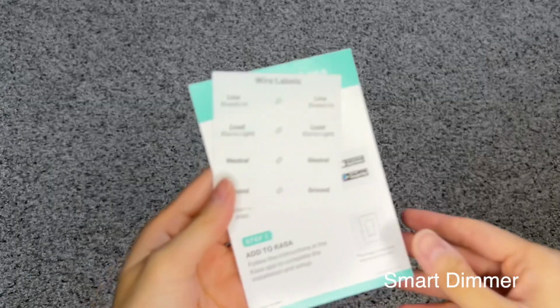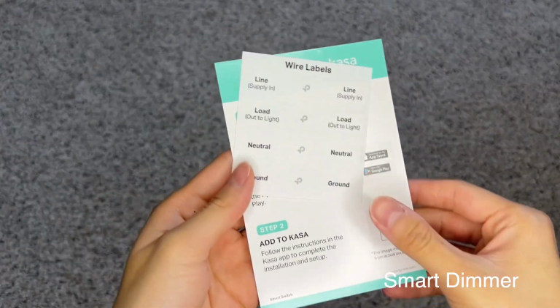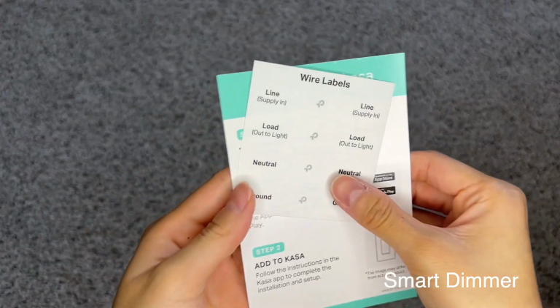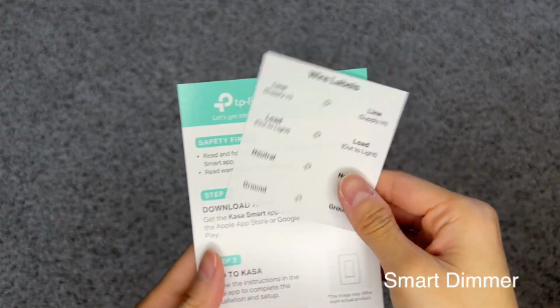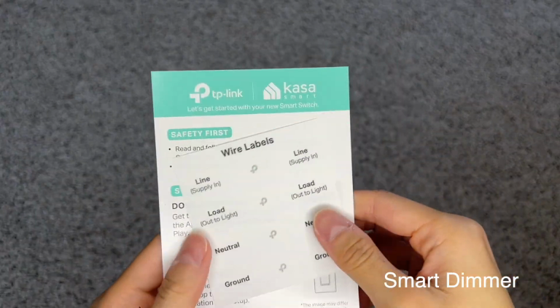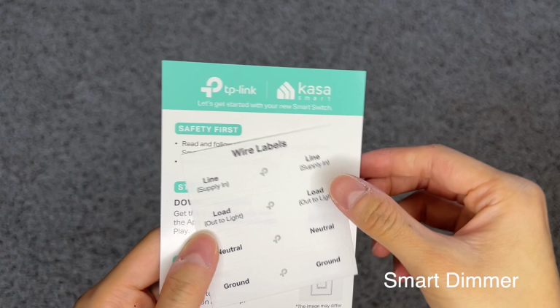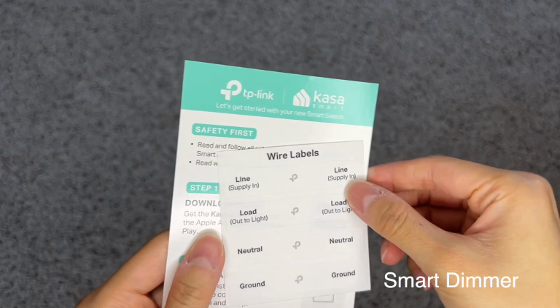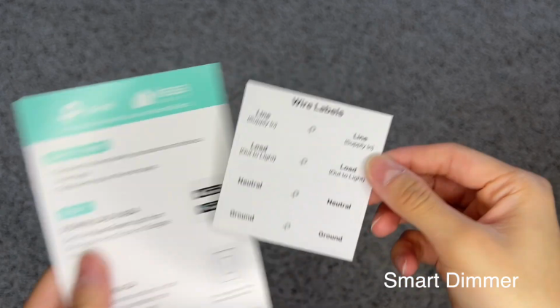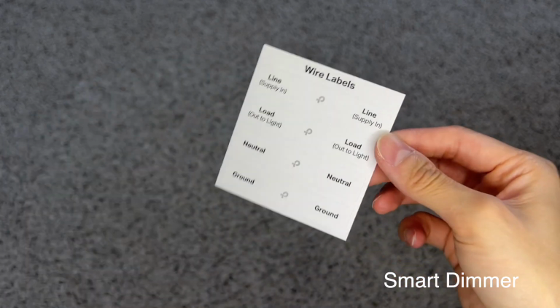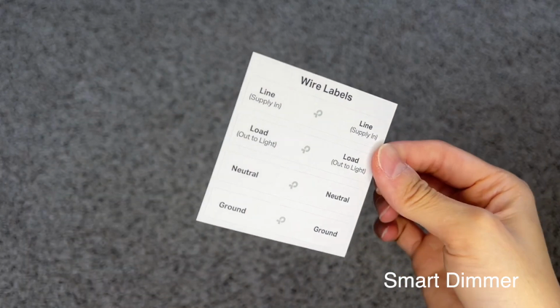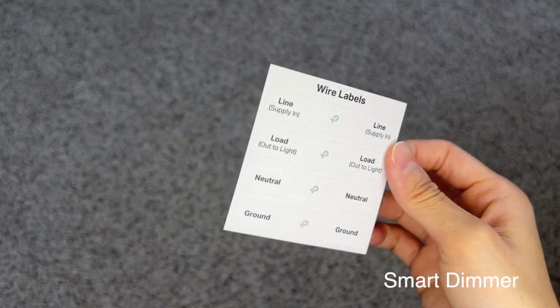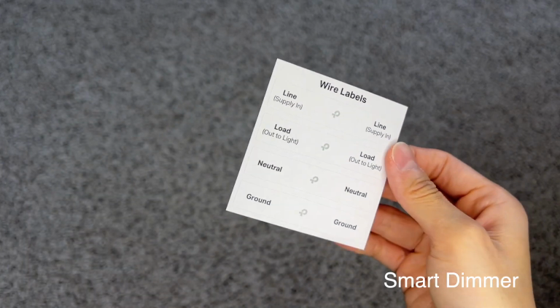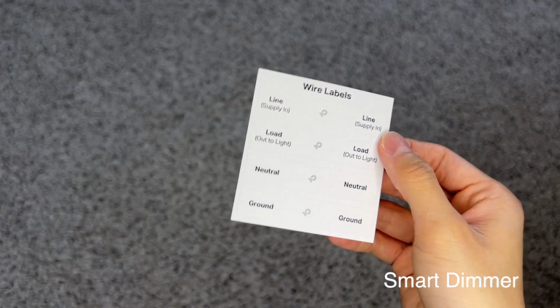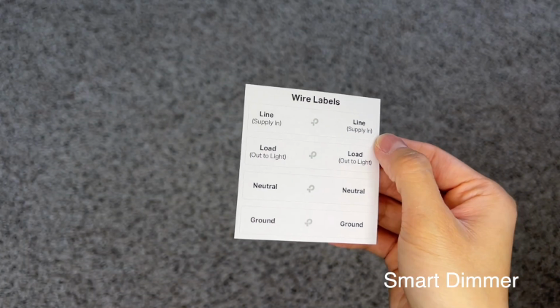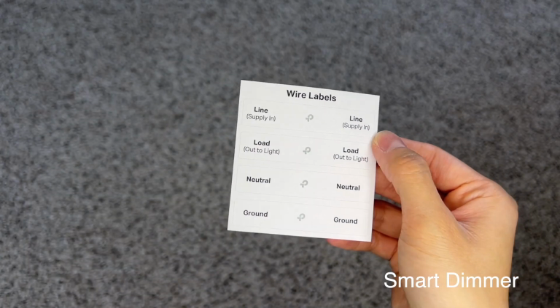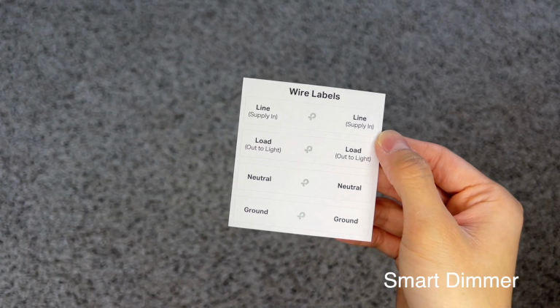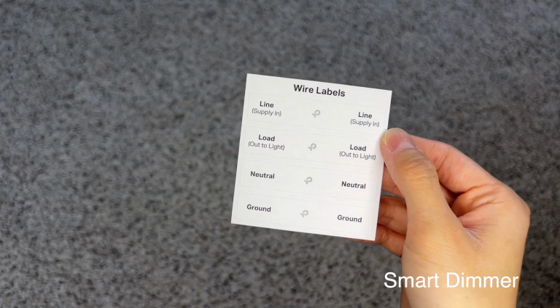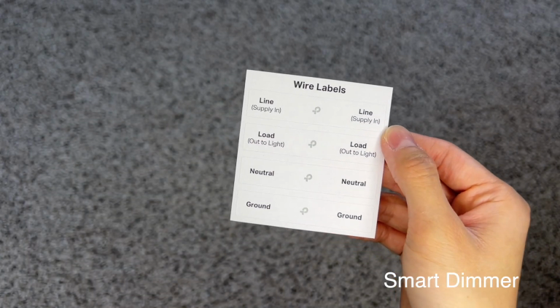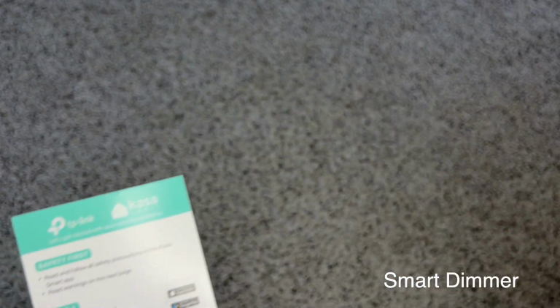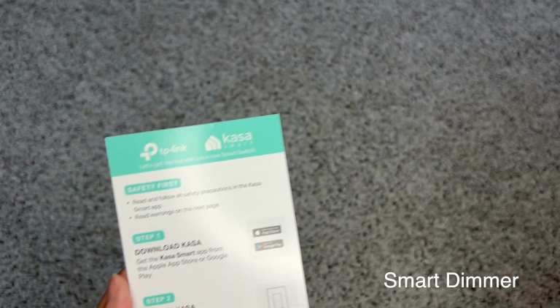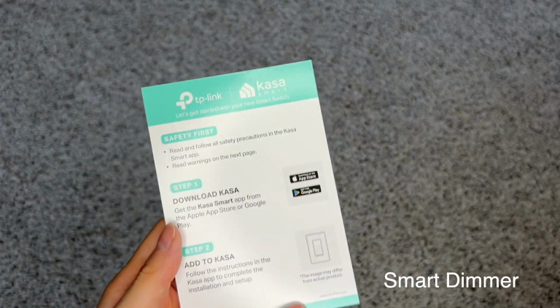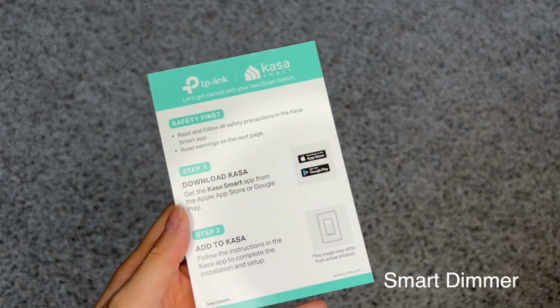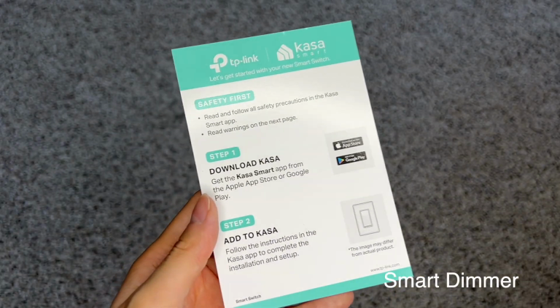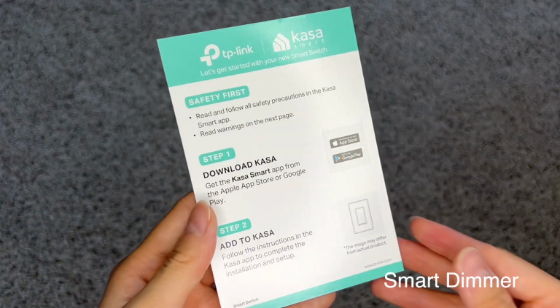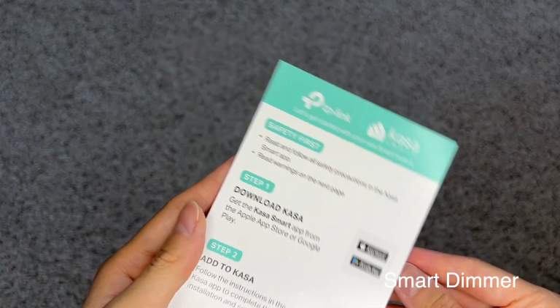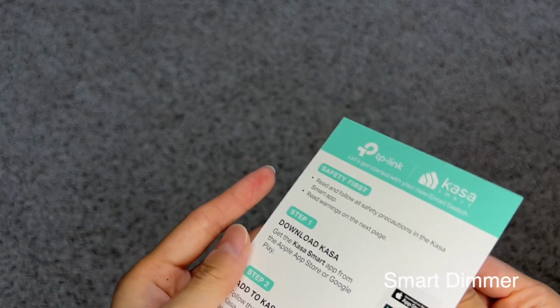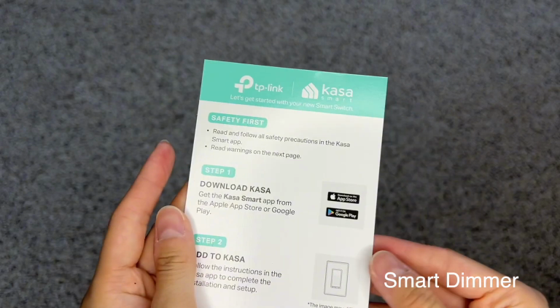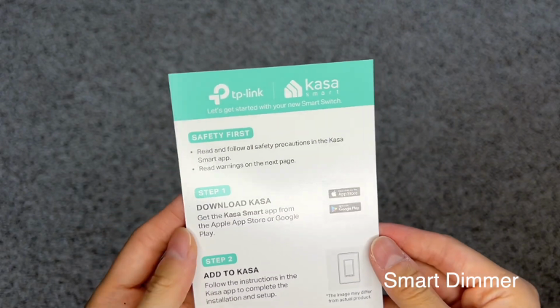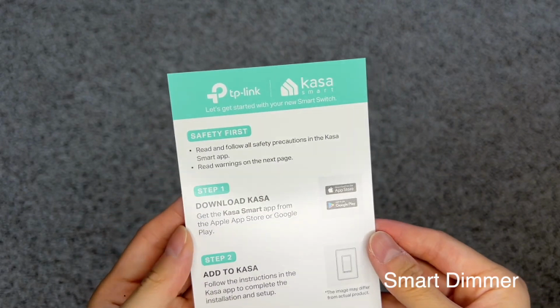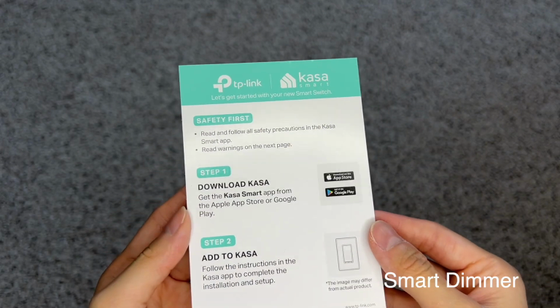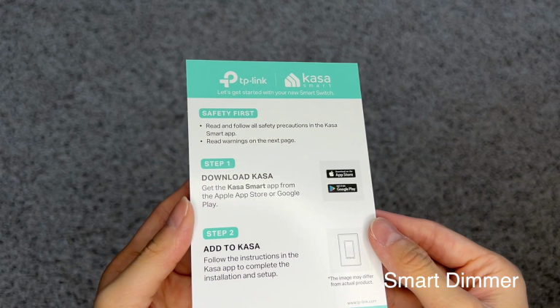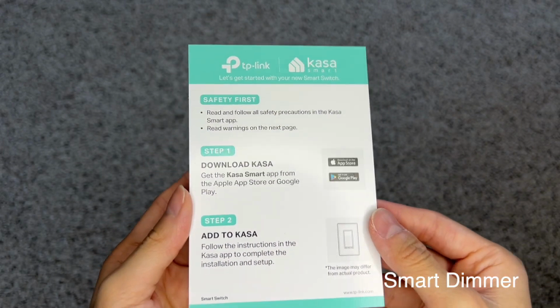The box also comes with wire labels. These are just stickers that you can peel off and put onto the wires. For installation, download the CASA app and follow the instructions in the app.